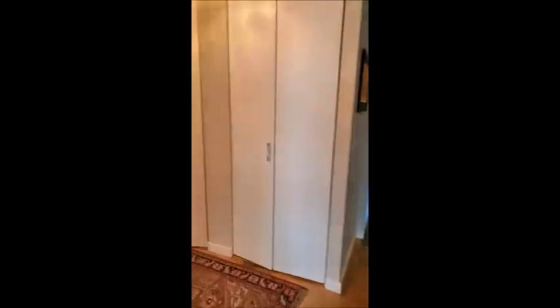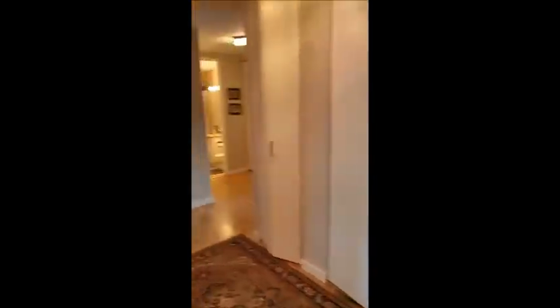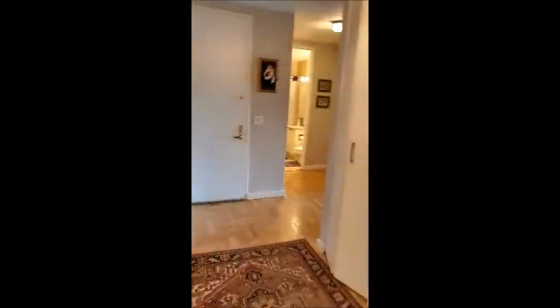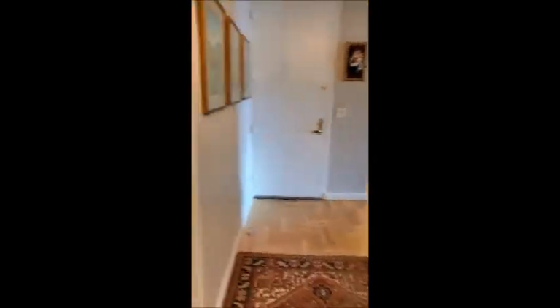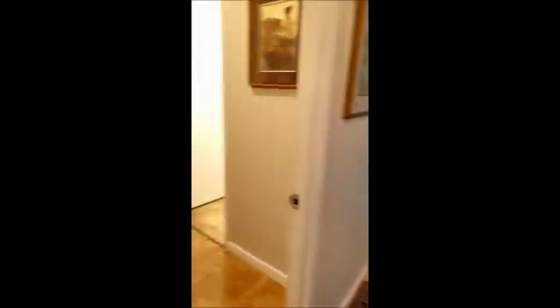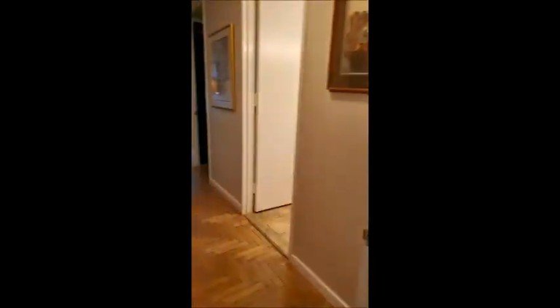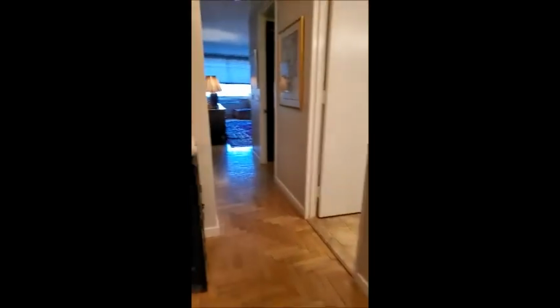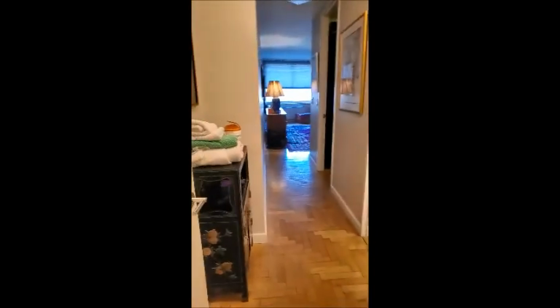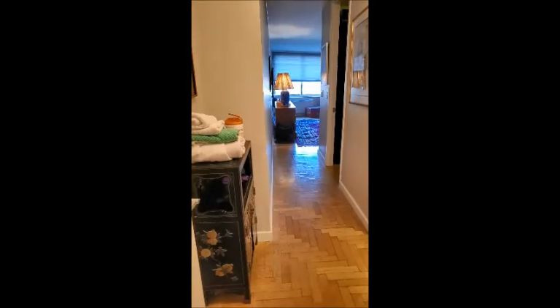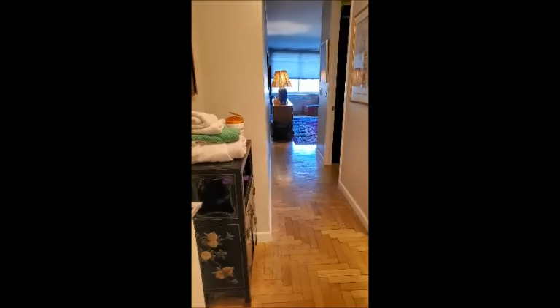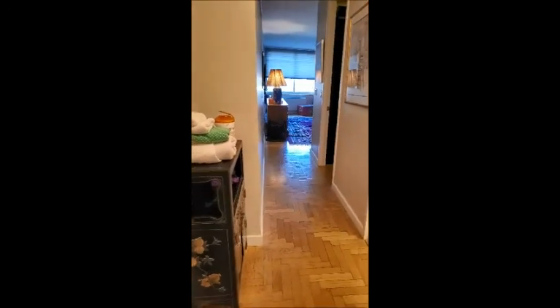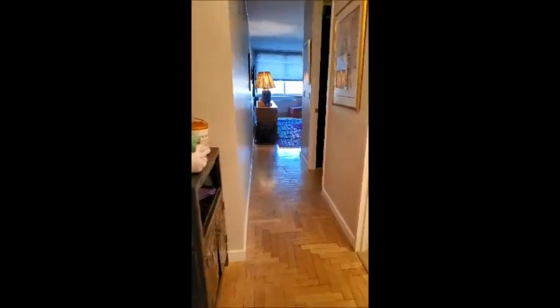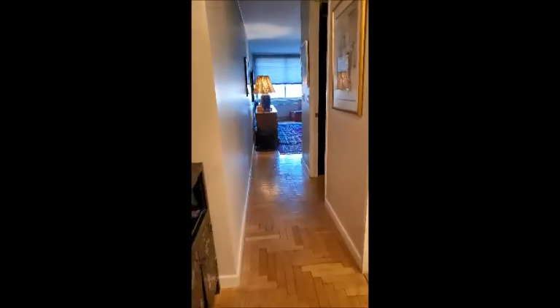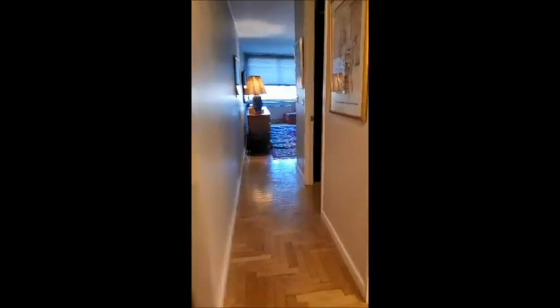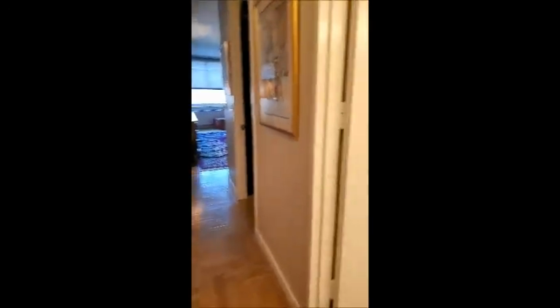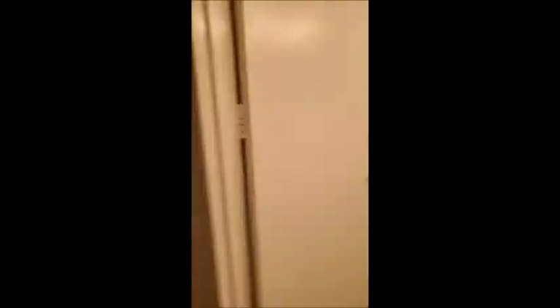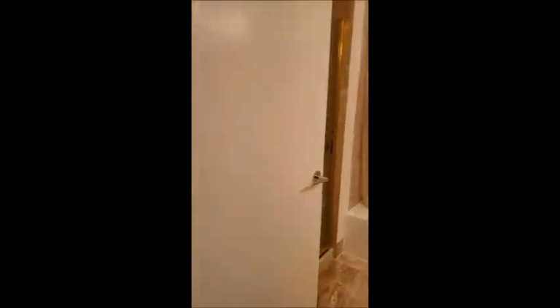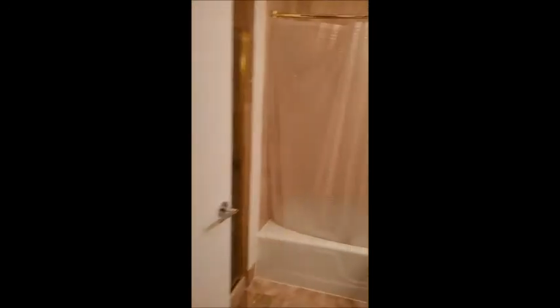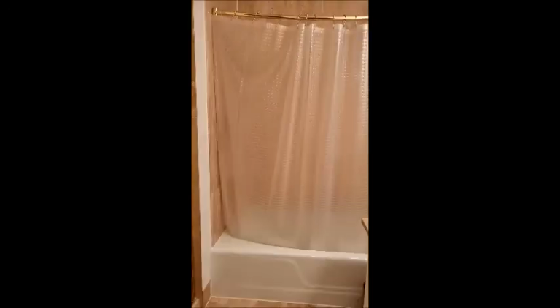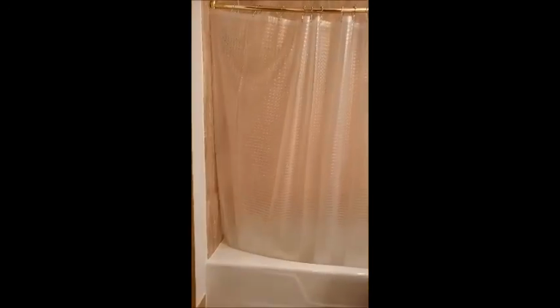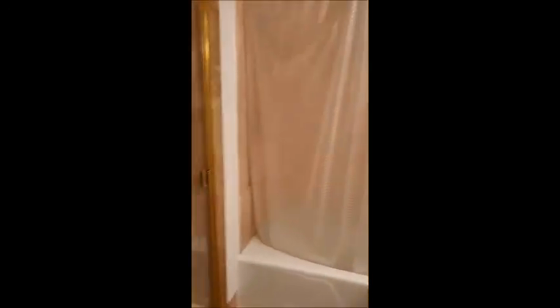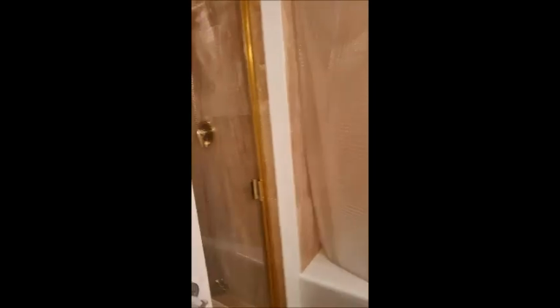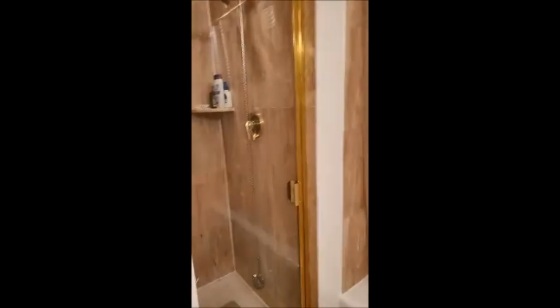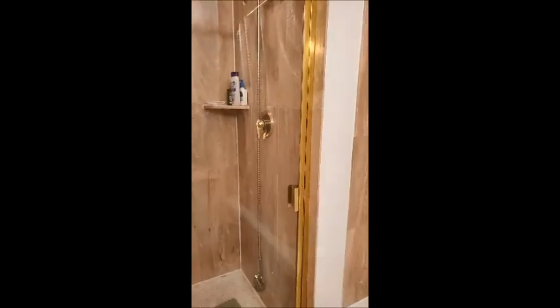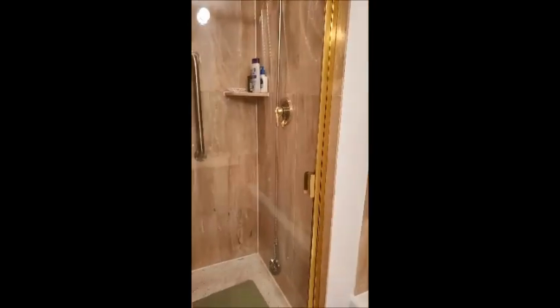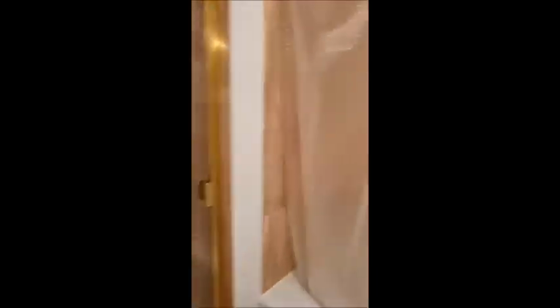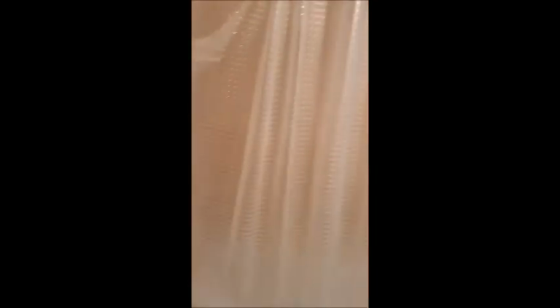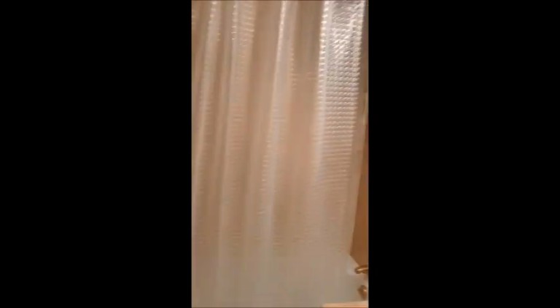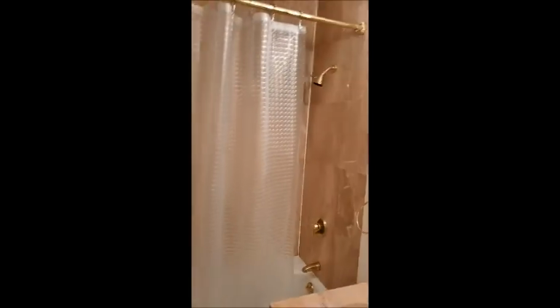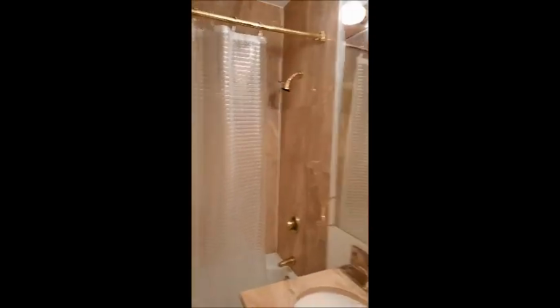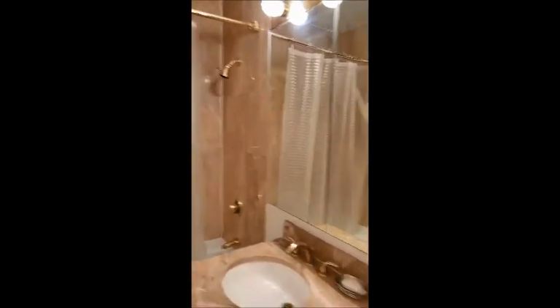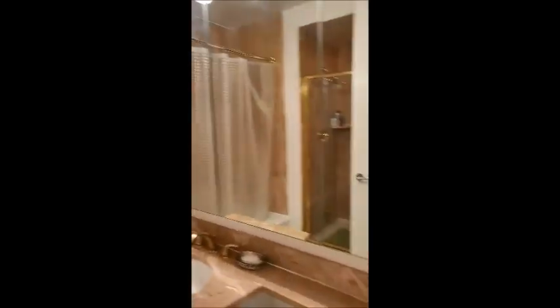This is the master bedroom. This is the entry foyer. This is a full bathroom with a shower stall, bathtub, and shower unit.